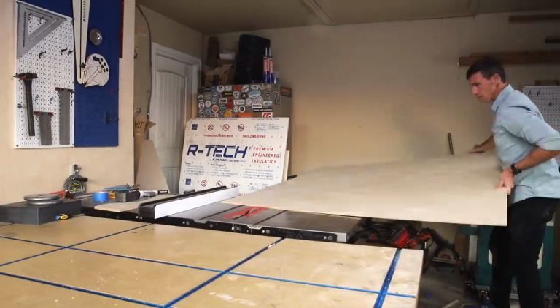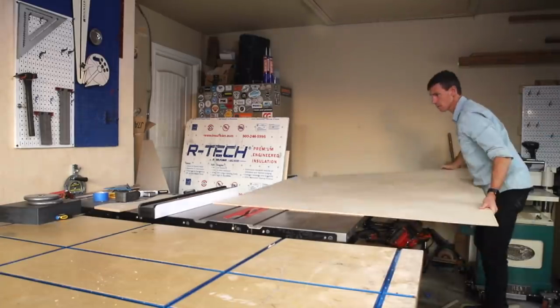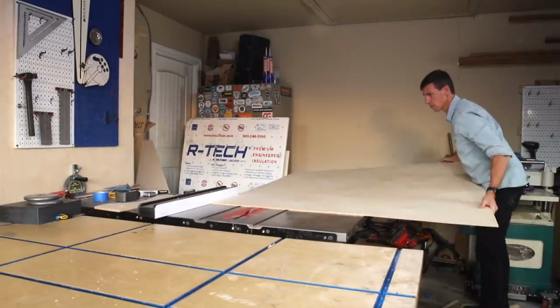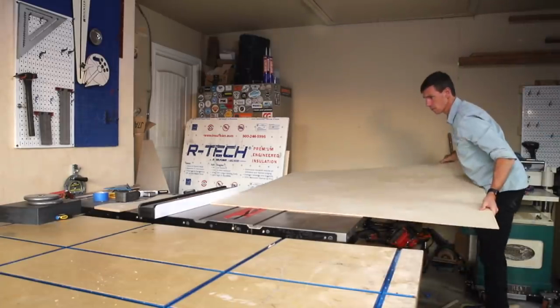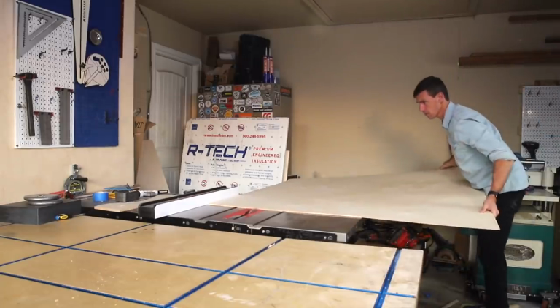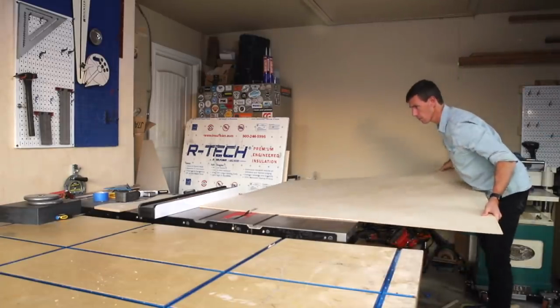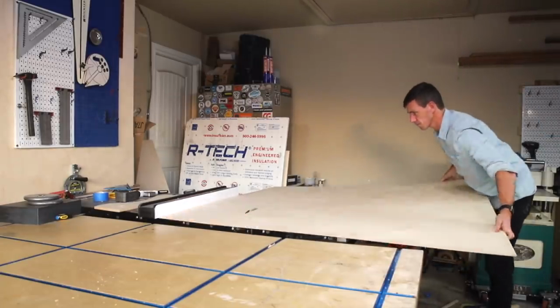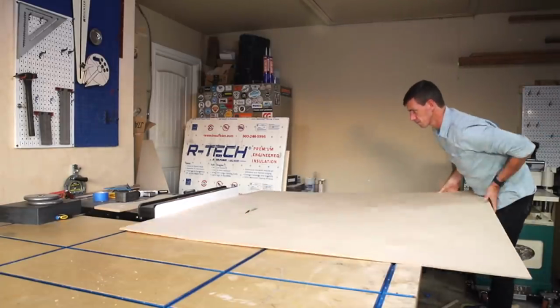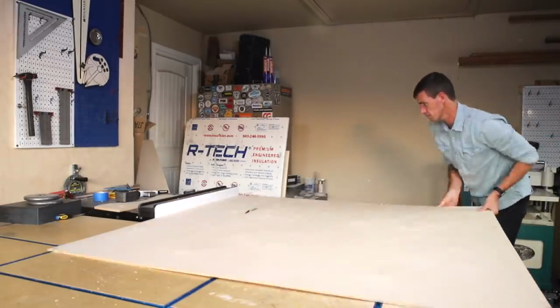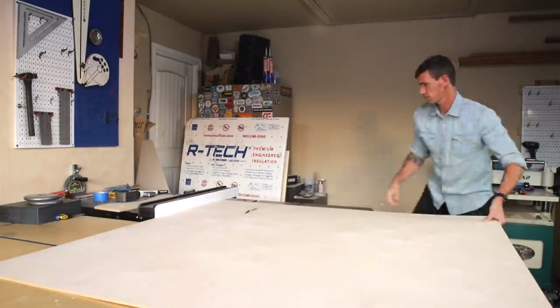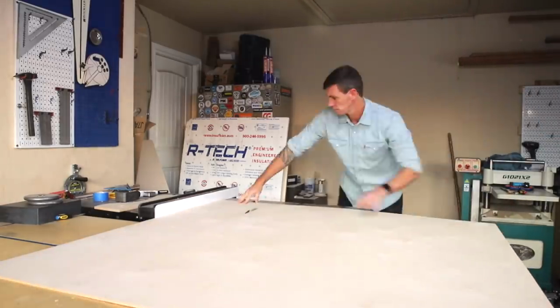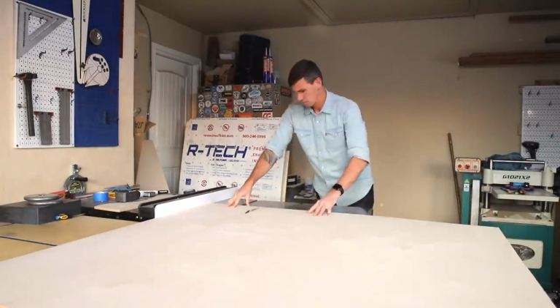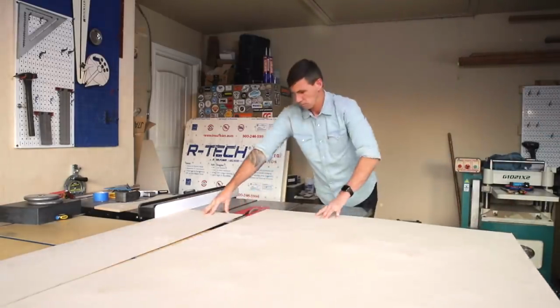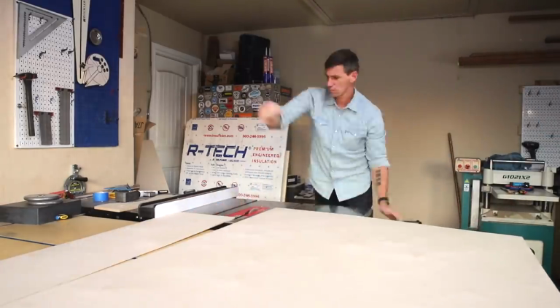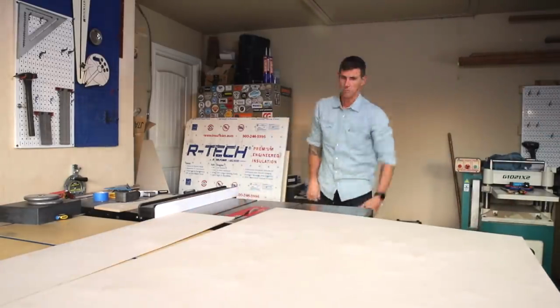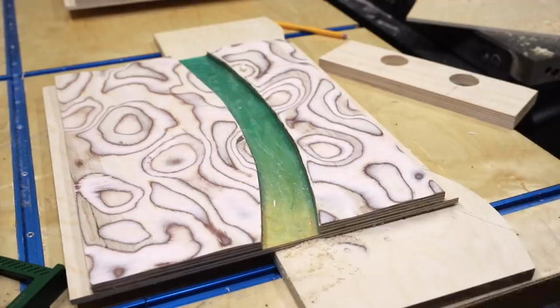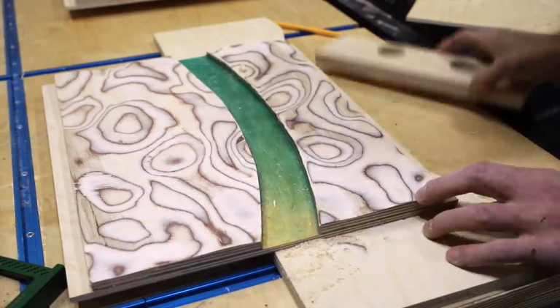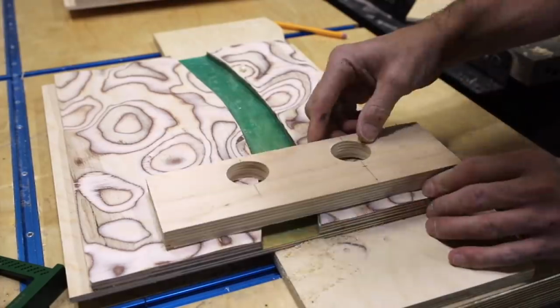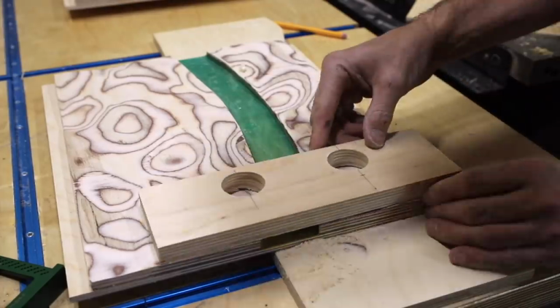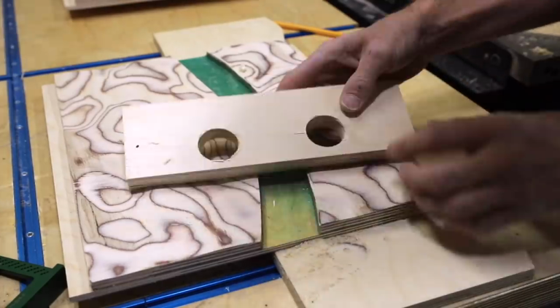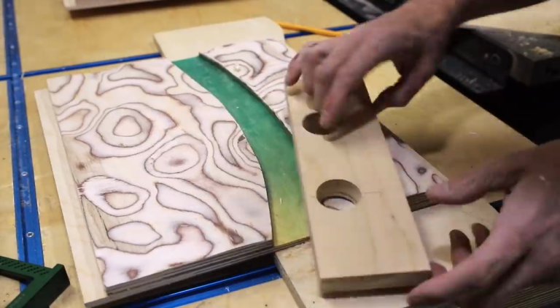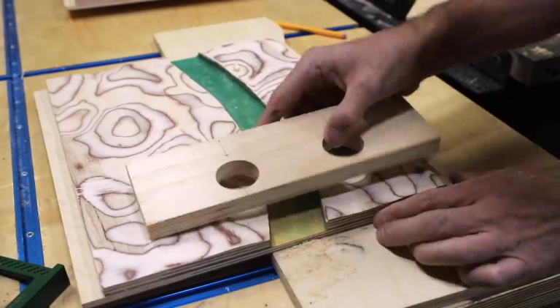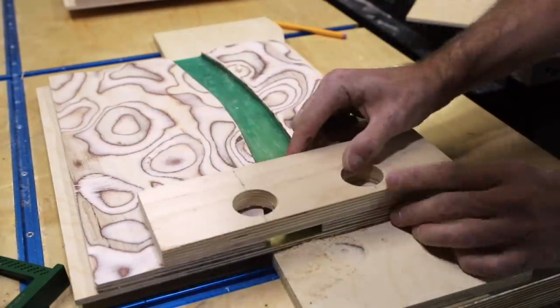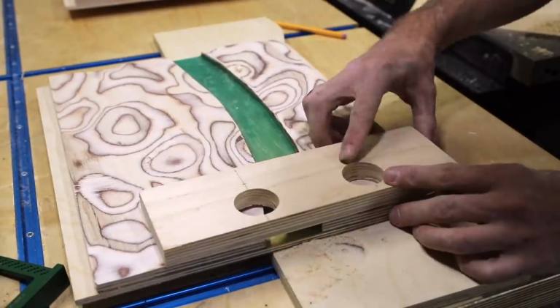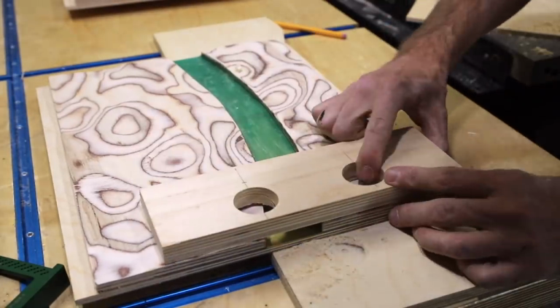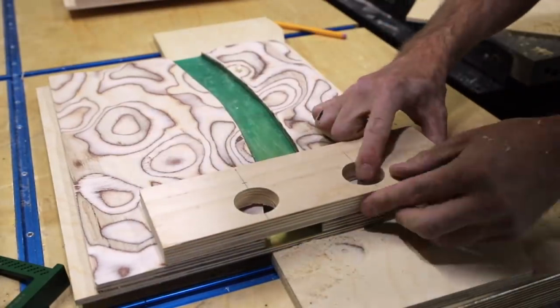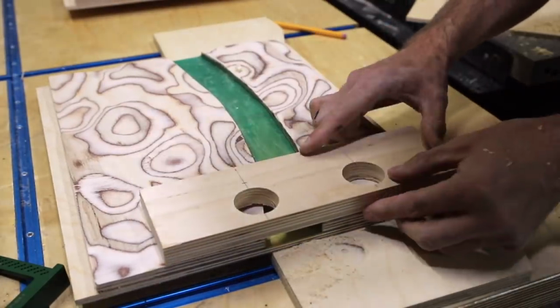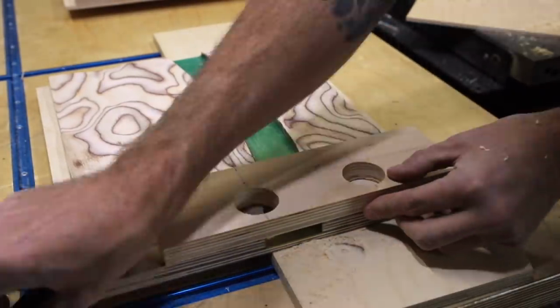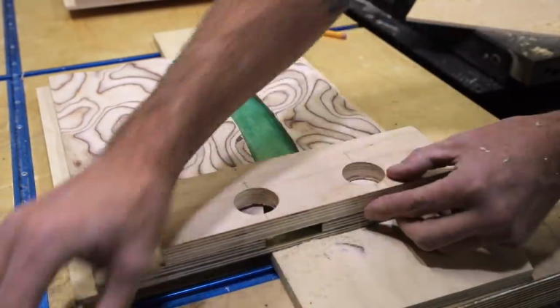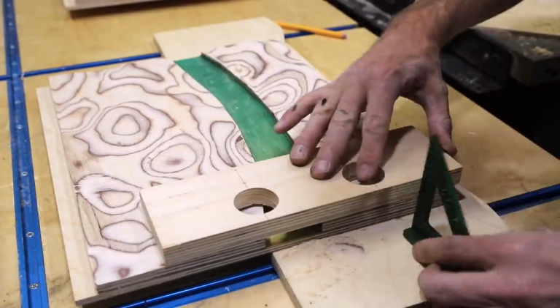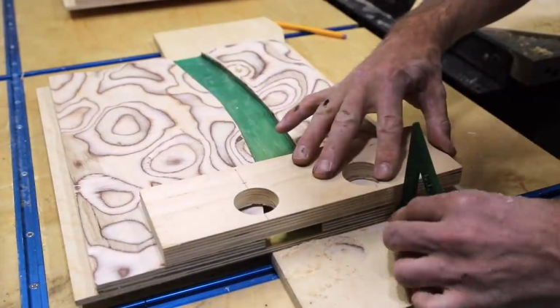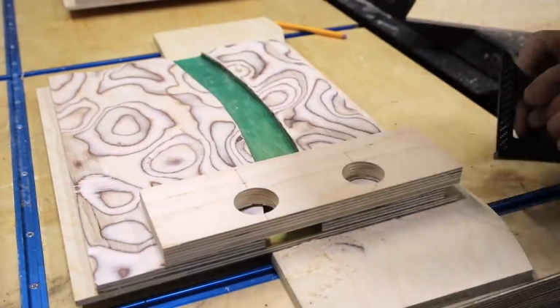Next I cut the quarter-inch plywood for the backboard and then used a Forstner bit and a drill guide to cut simple door pulls into each one of the doors.